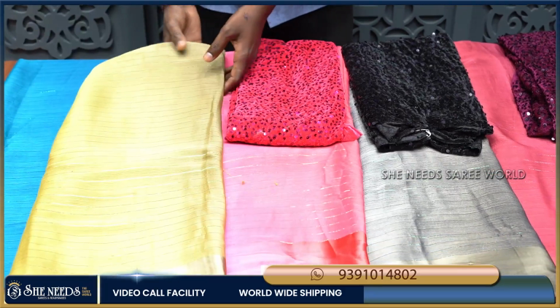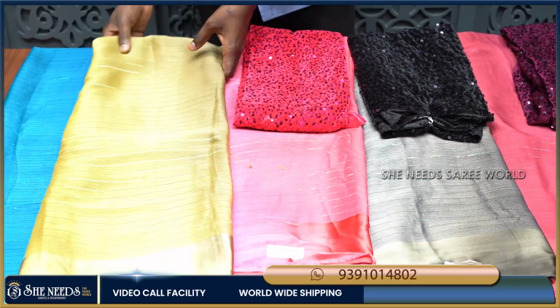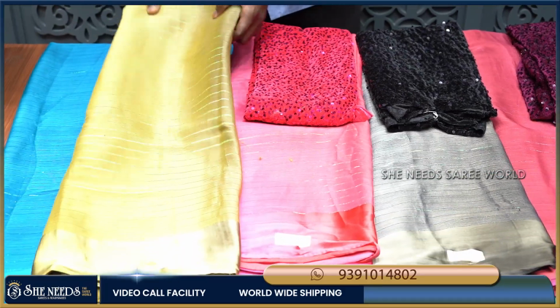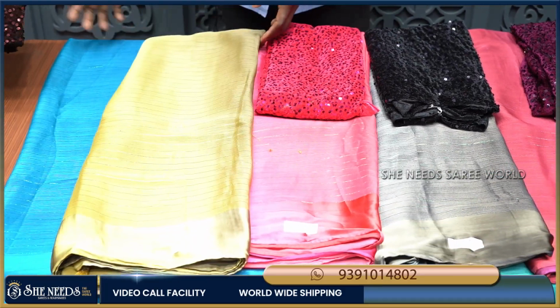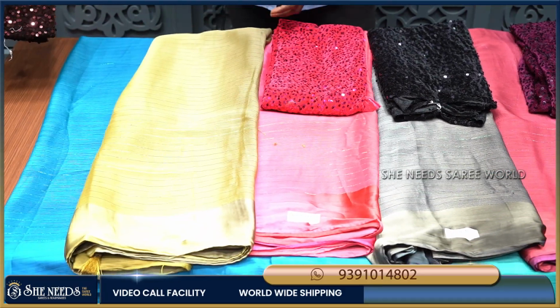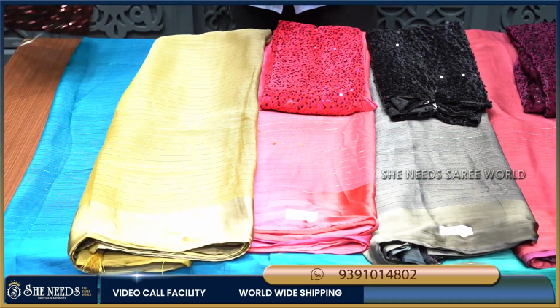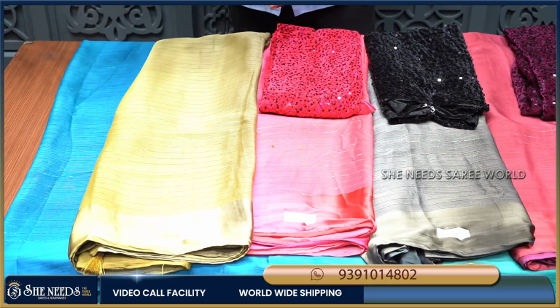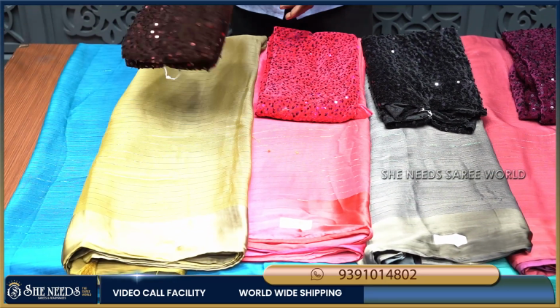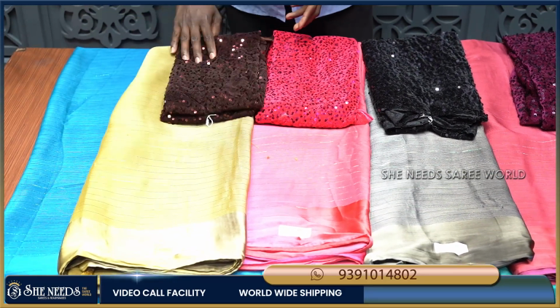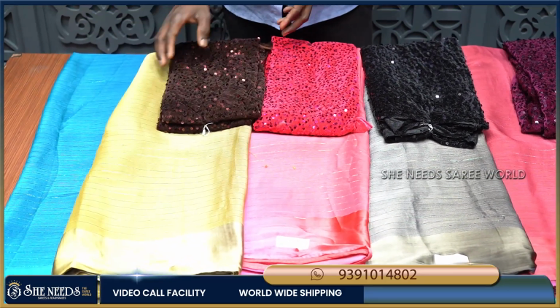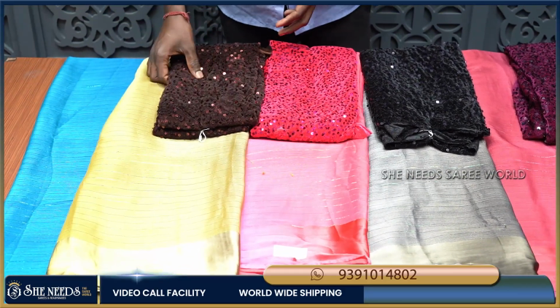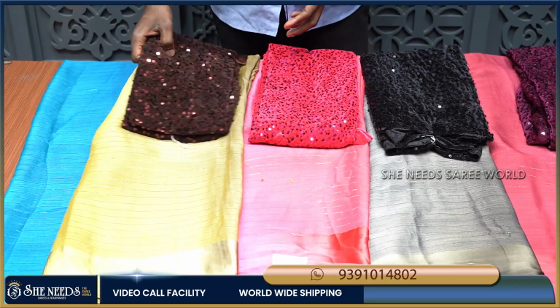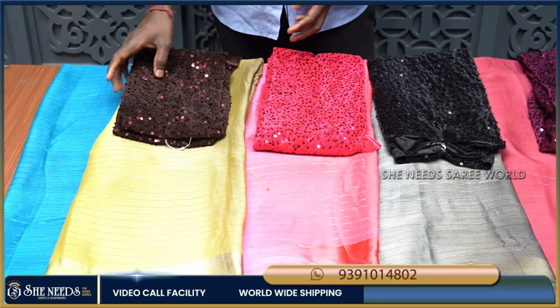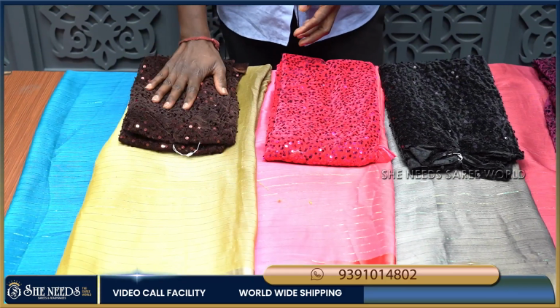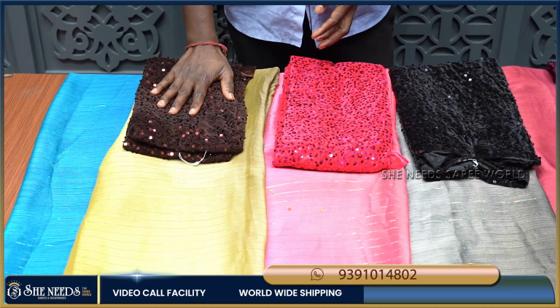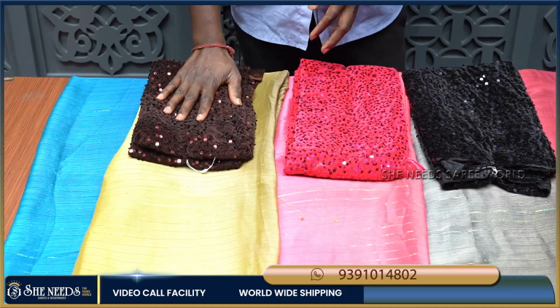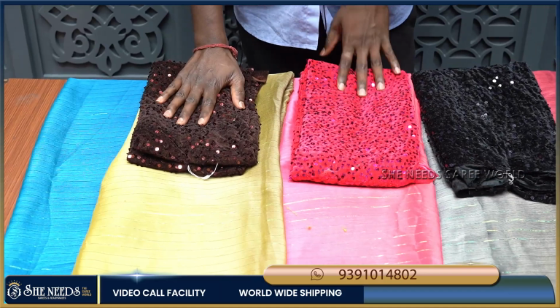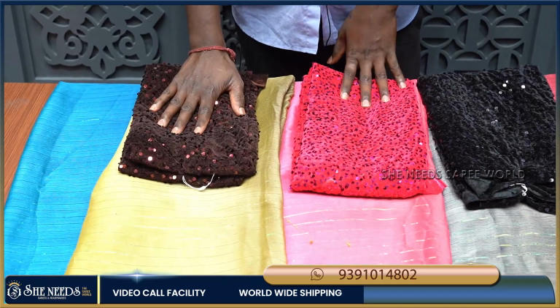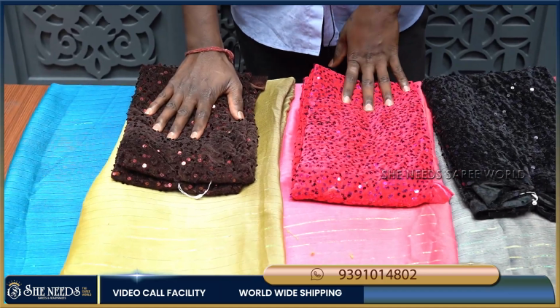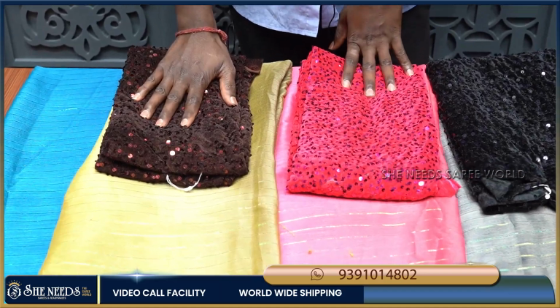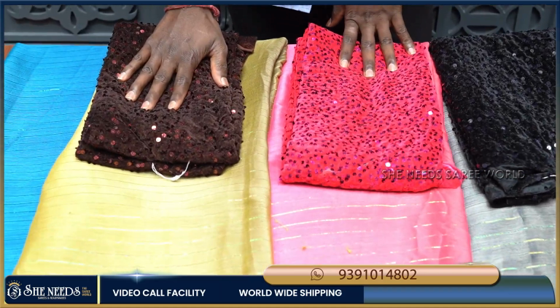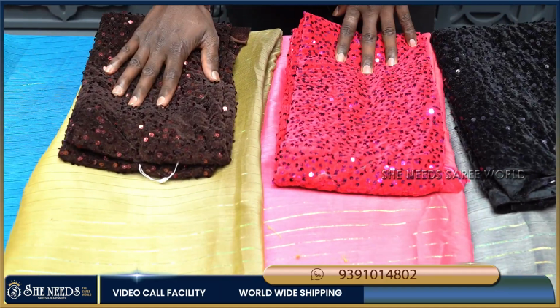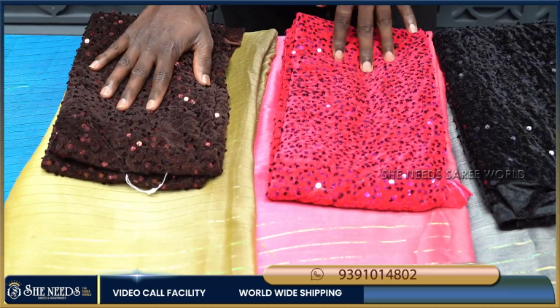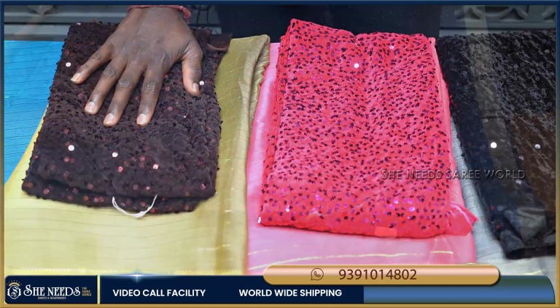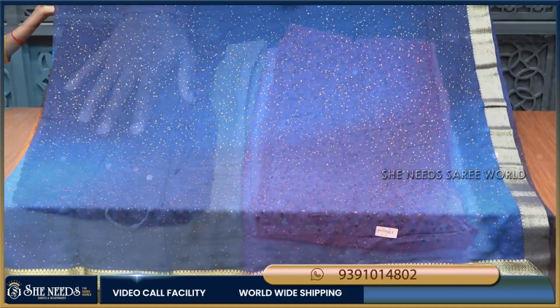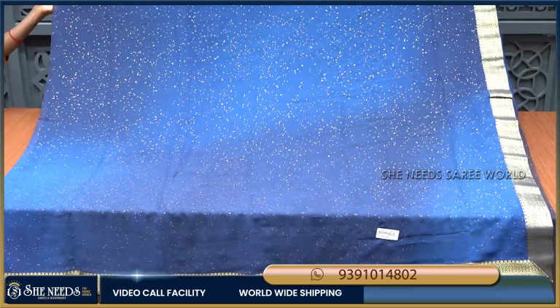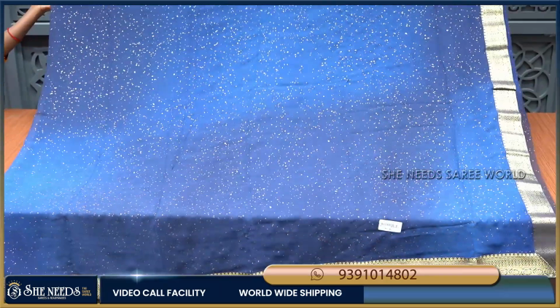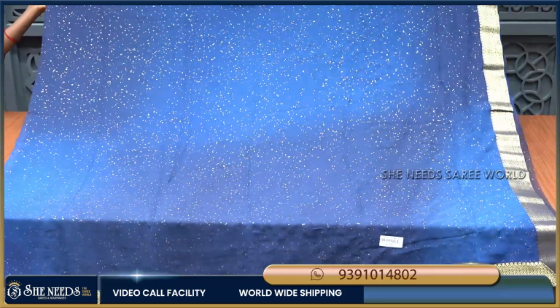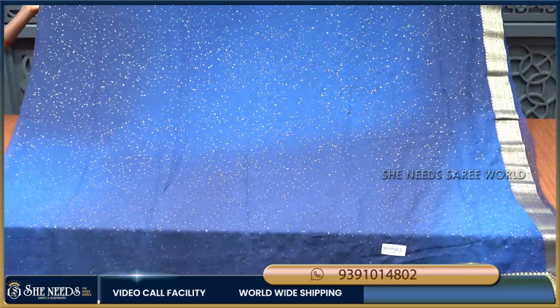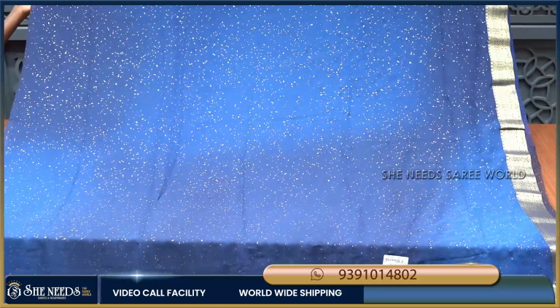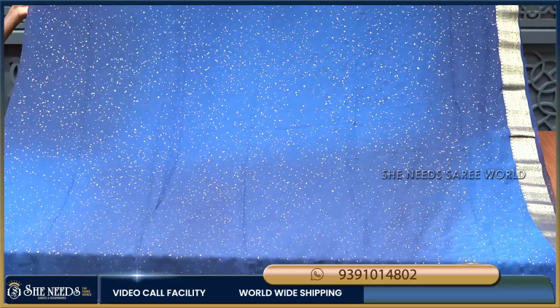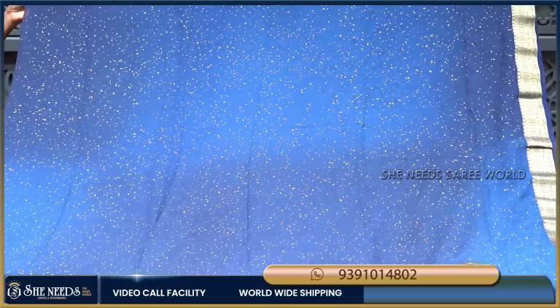Wow, it is a green color. I am going to use this chocolate color combination because it is a very good color combination. This is my fourth doll sari.